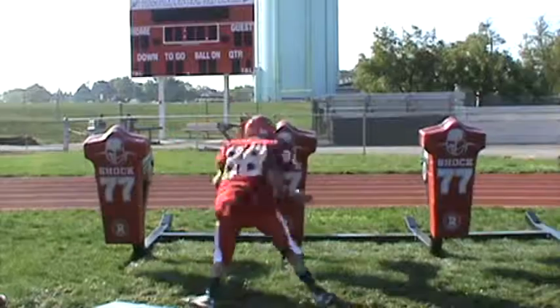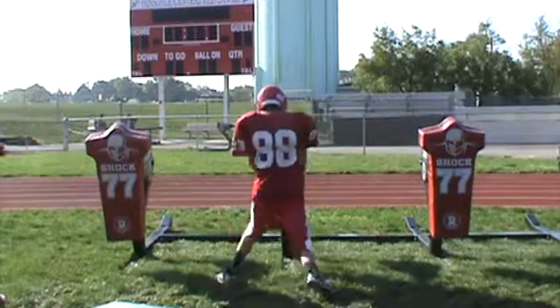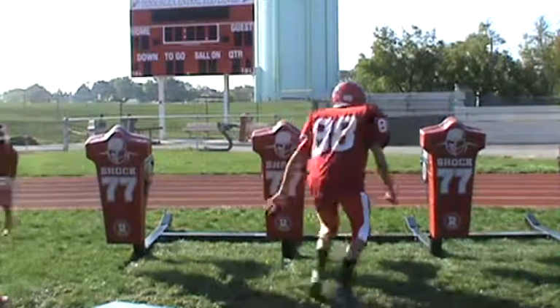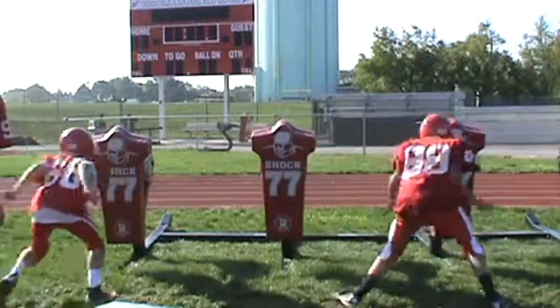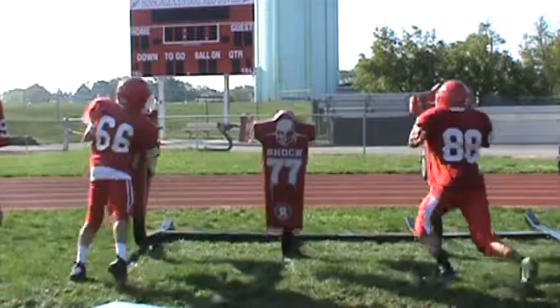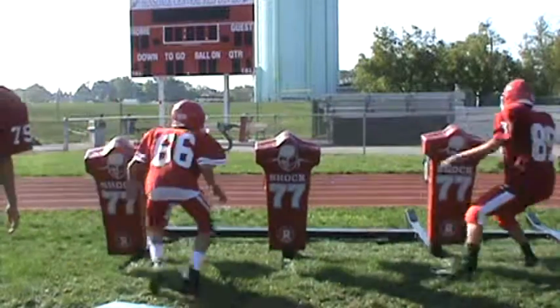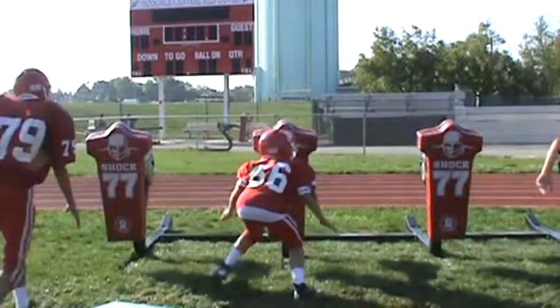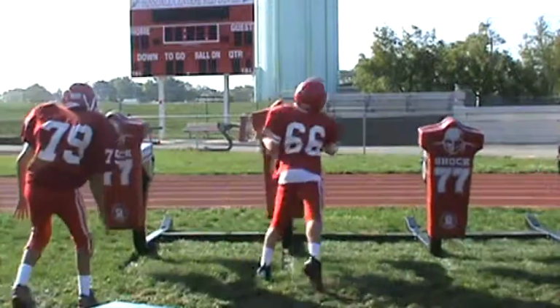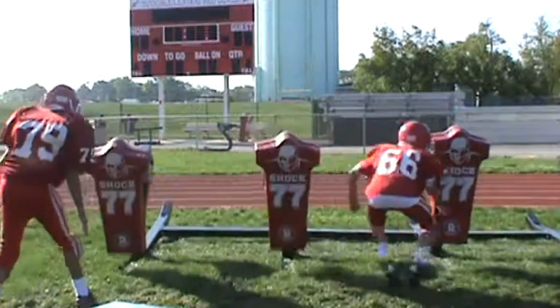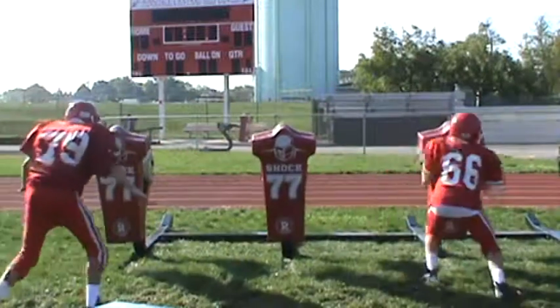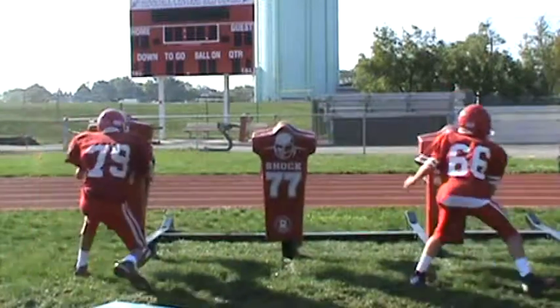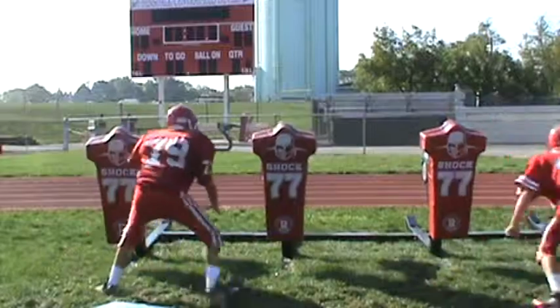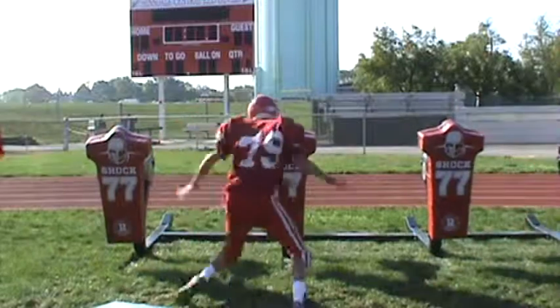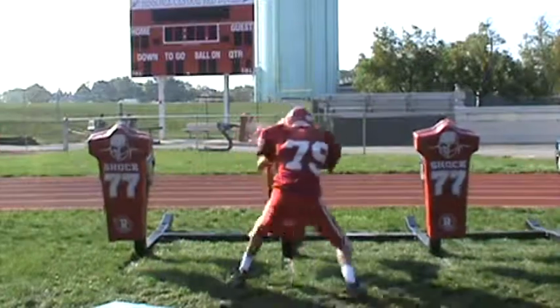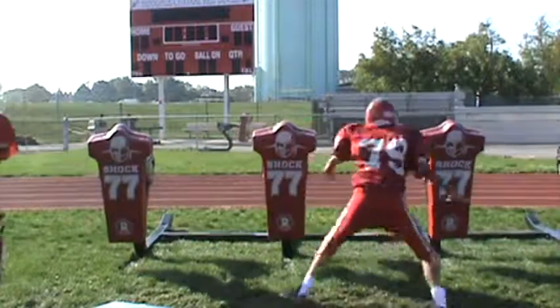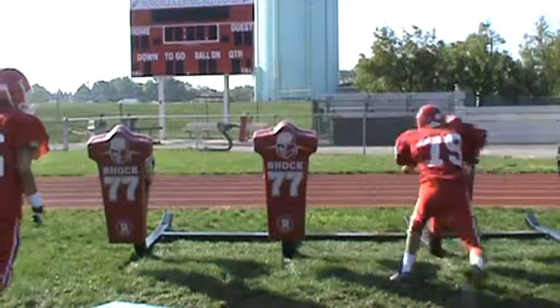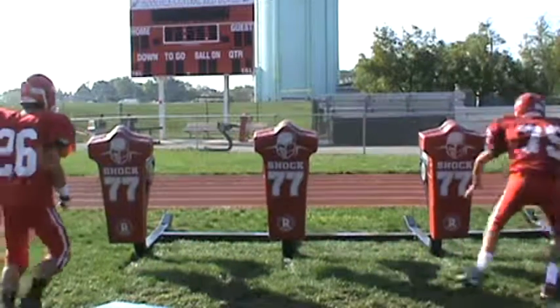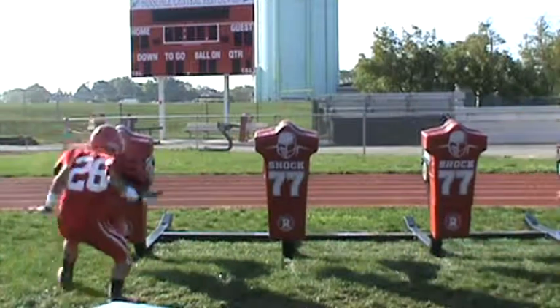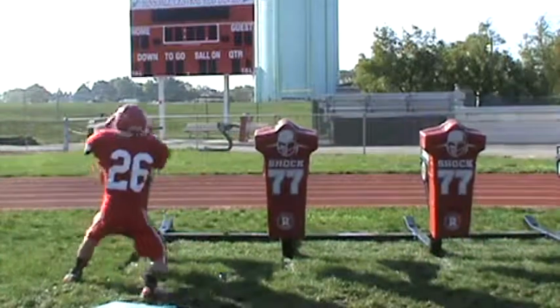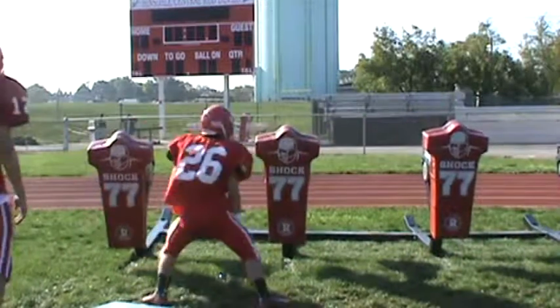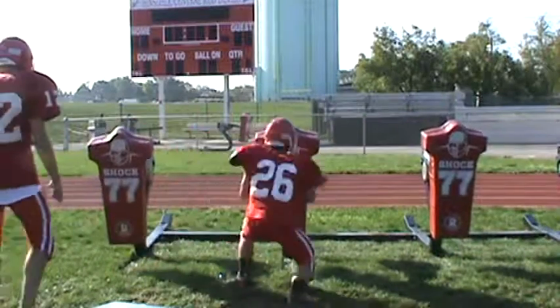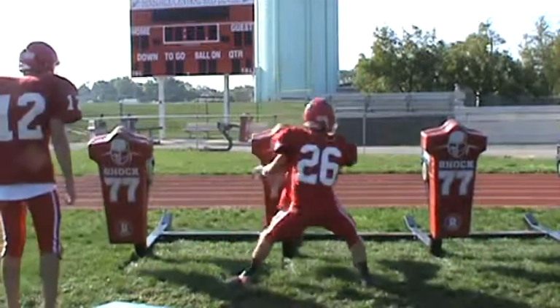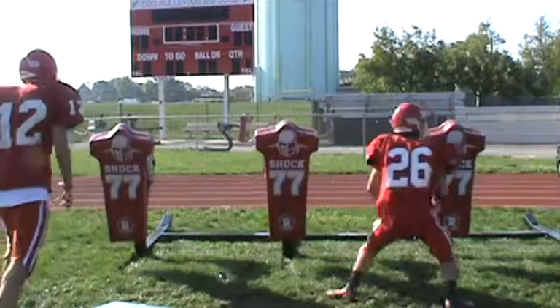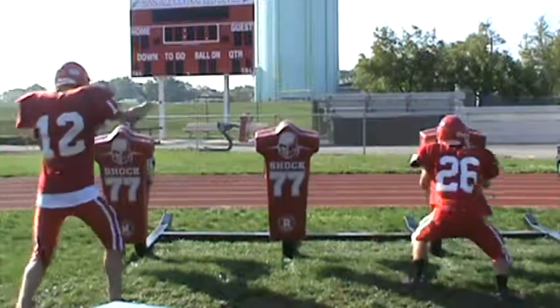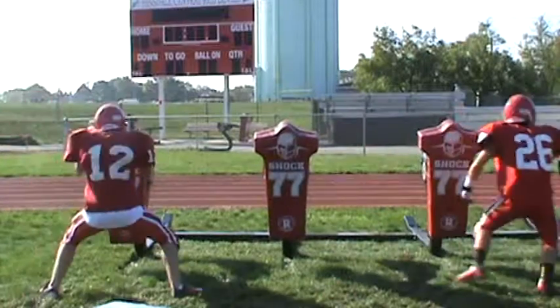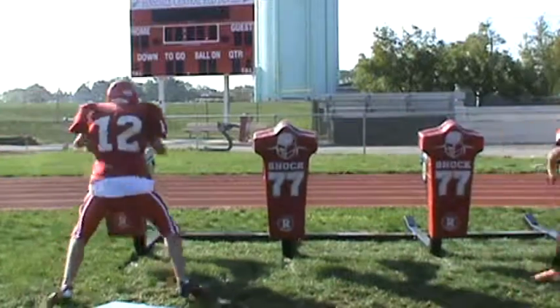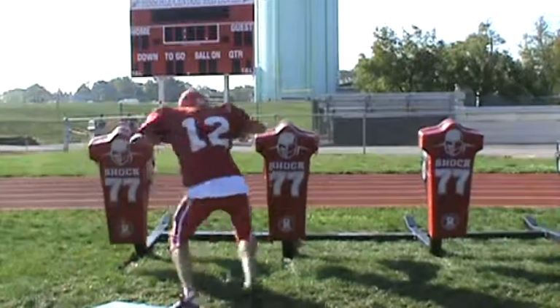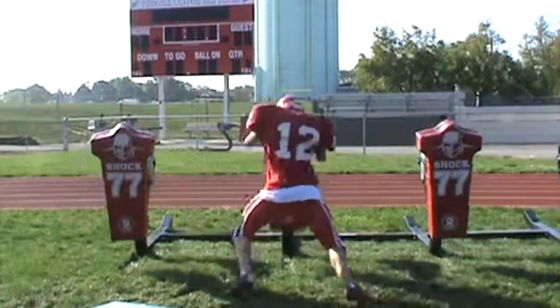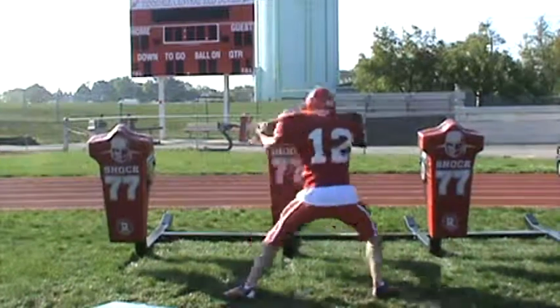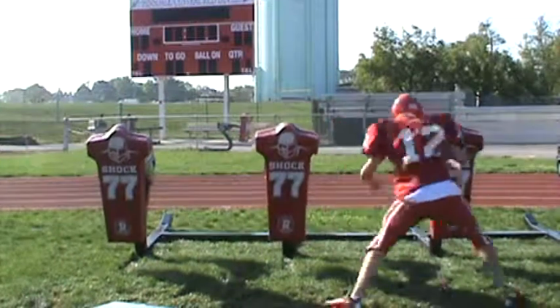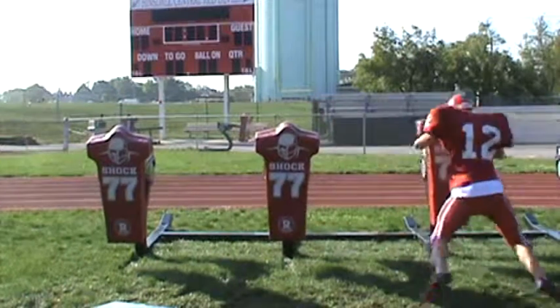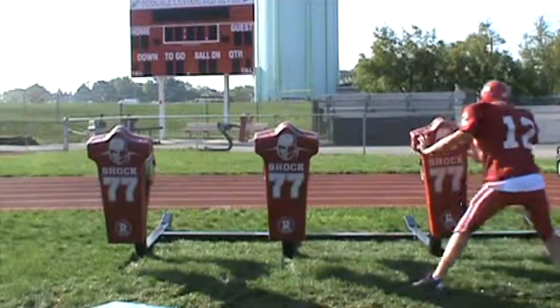Elevate. Keep your head up. Slow it down. More pop. No, no, there's no pop there. There's no force. Get lower, Cherry. Lower. That's a little better. Lower.